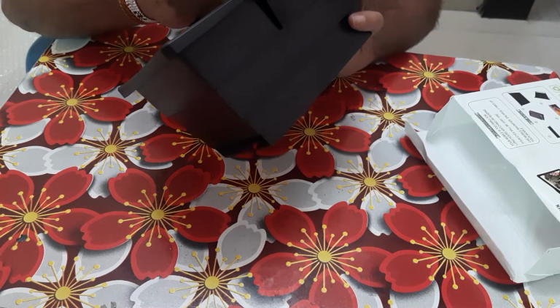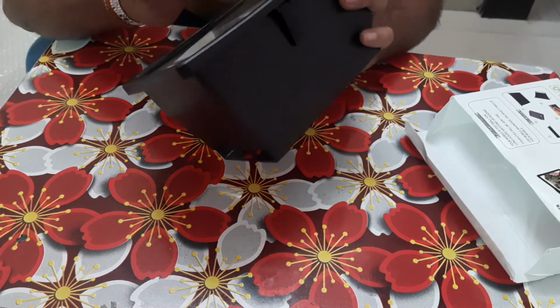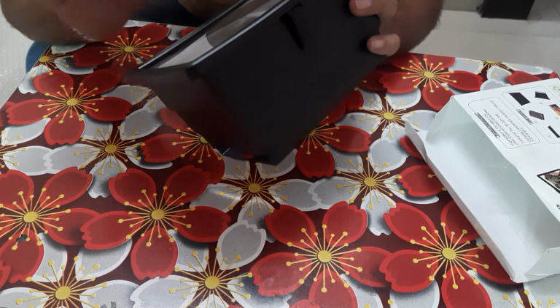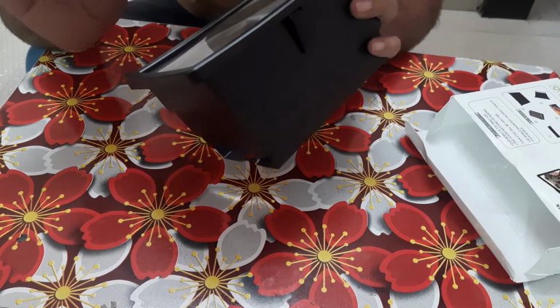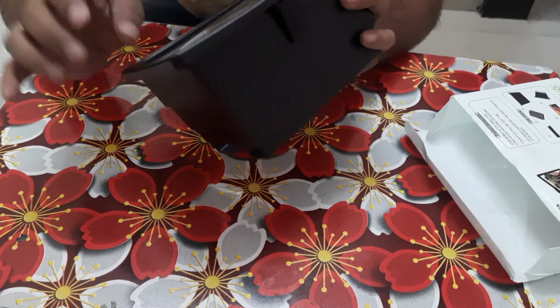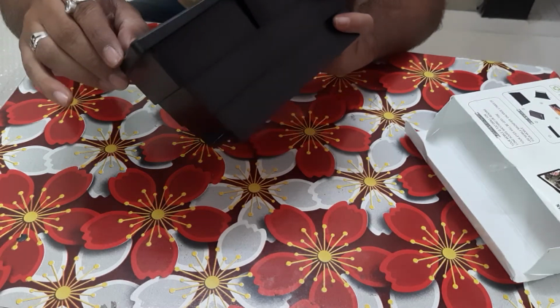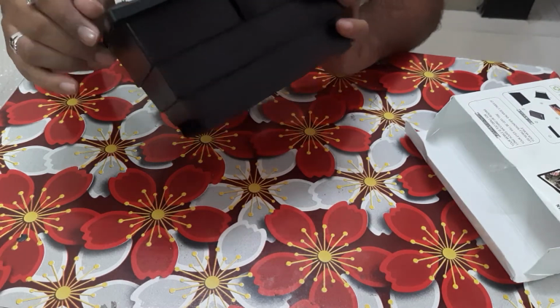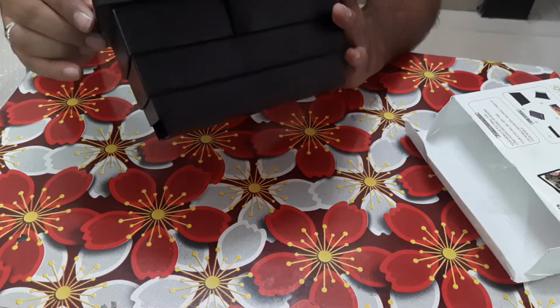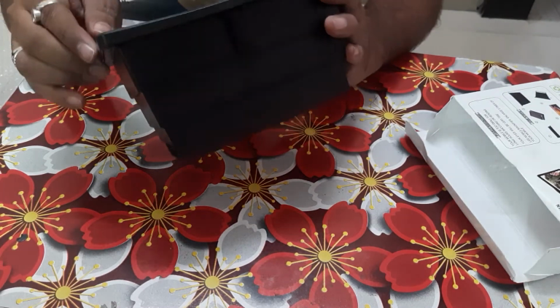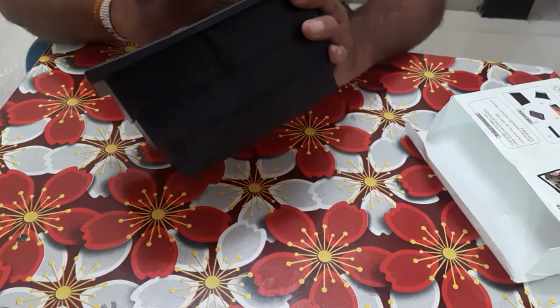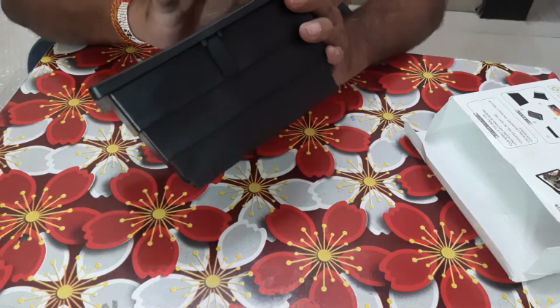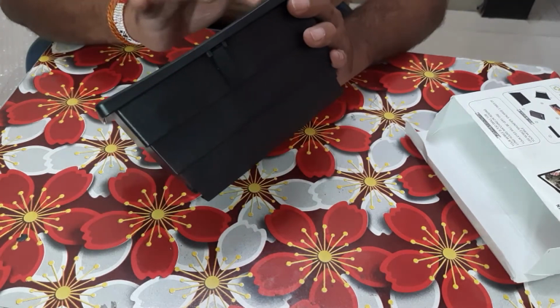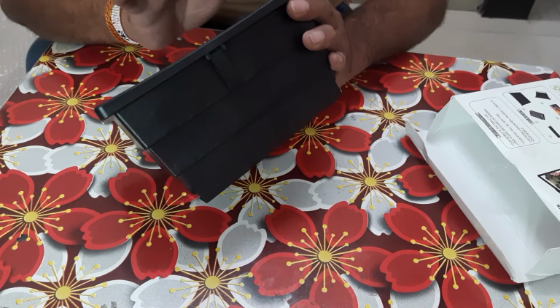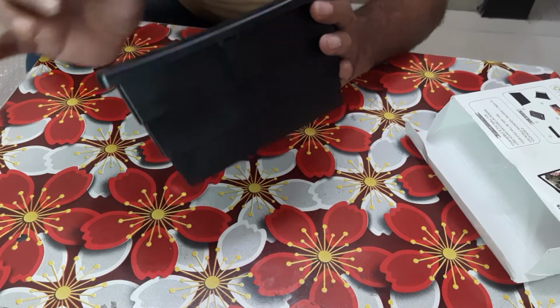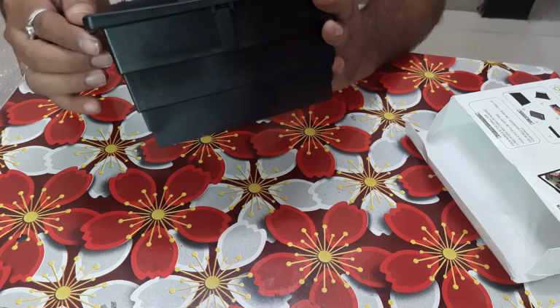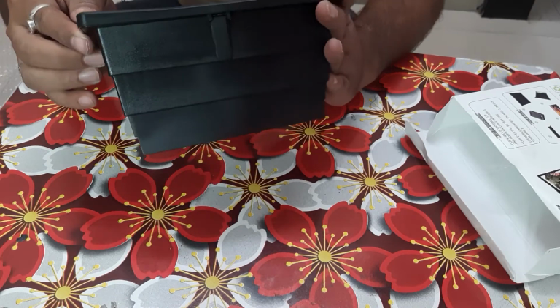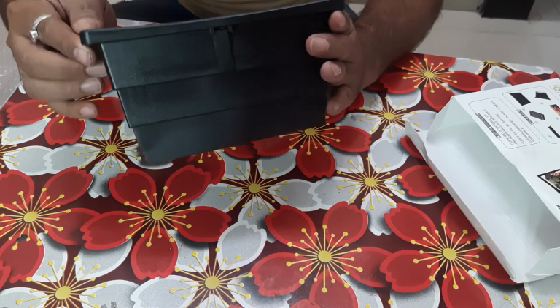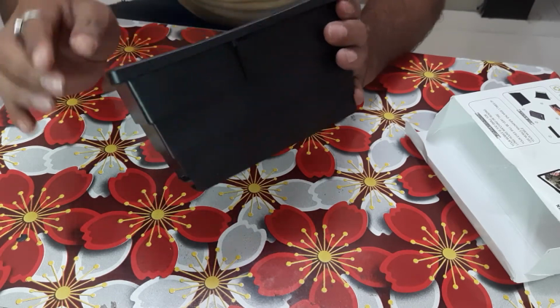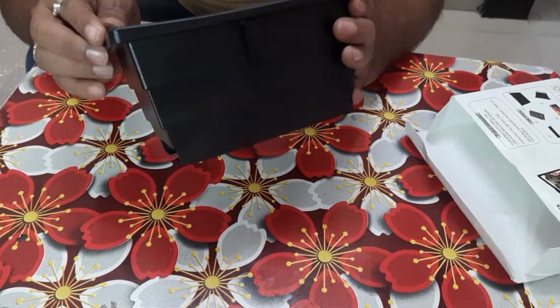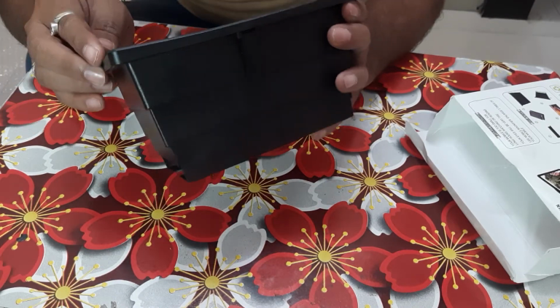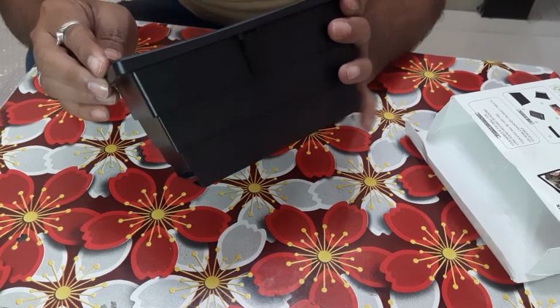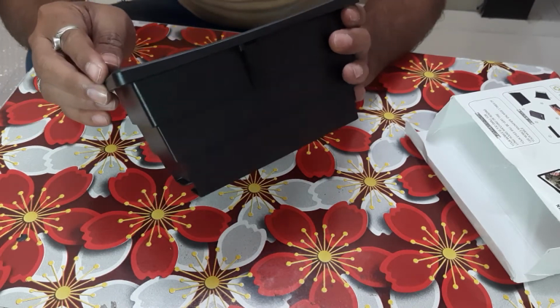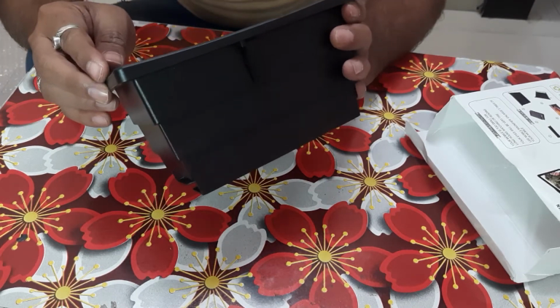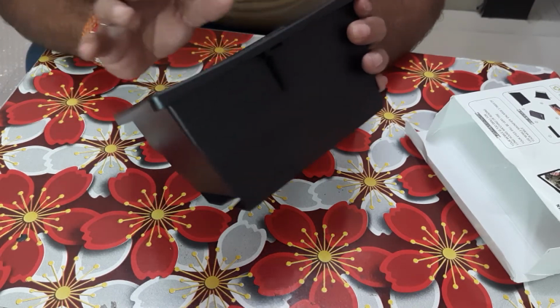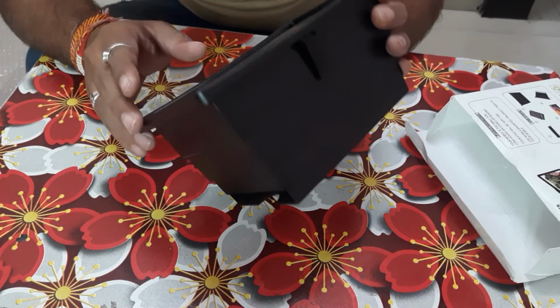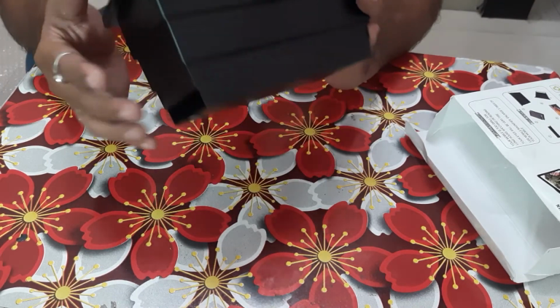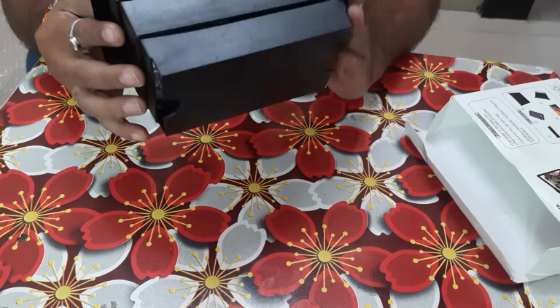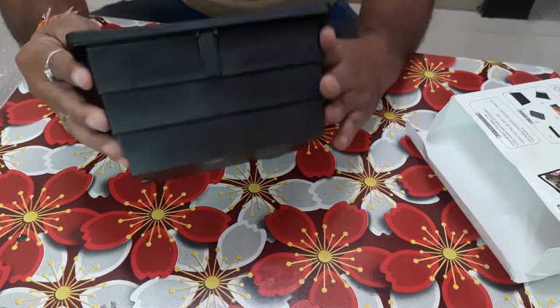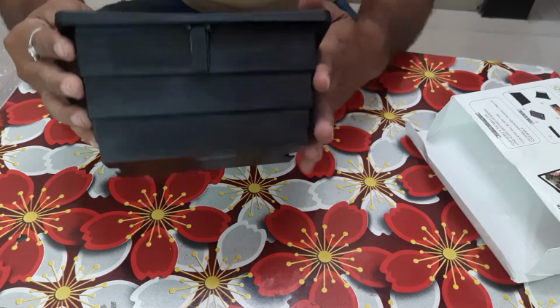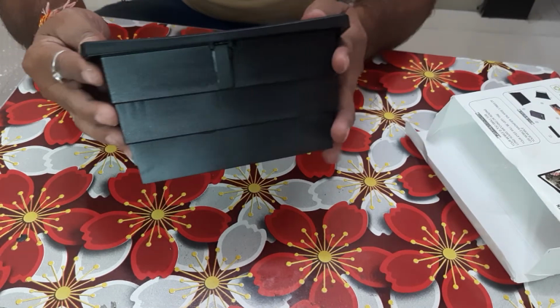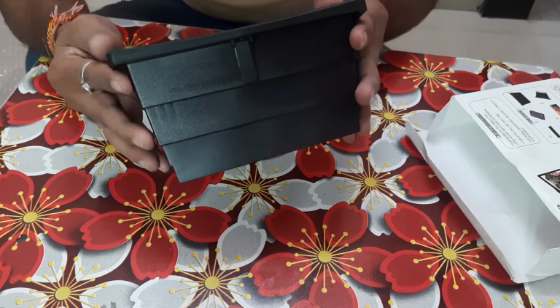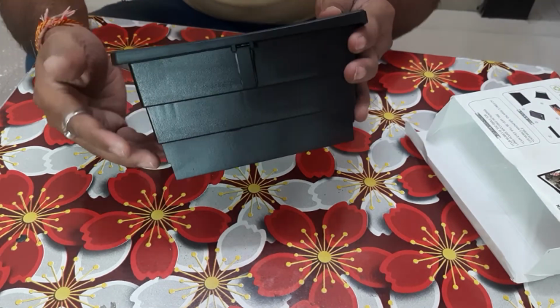Some basic scratches are there, but once you are going to clean it using the solution, it will clear it out. So let's see how it can enlarge.